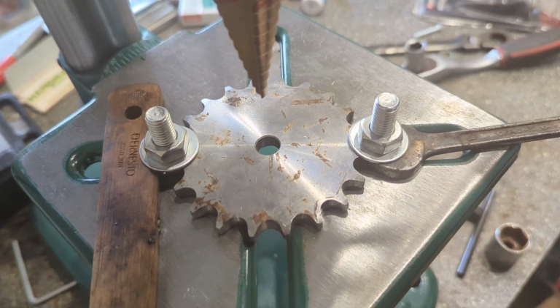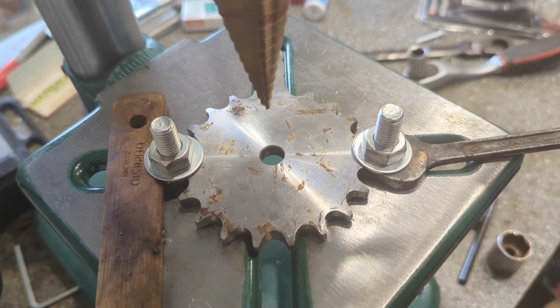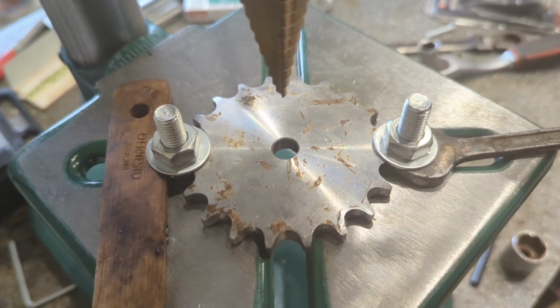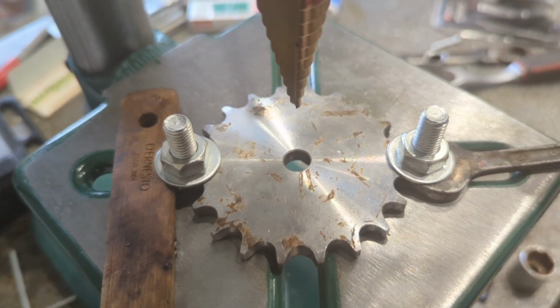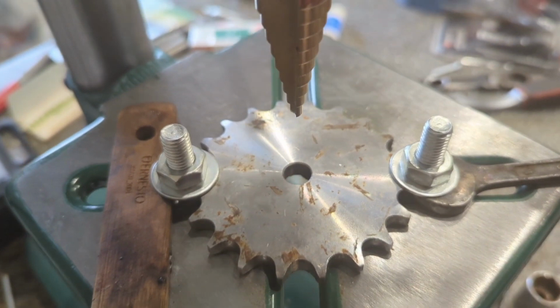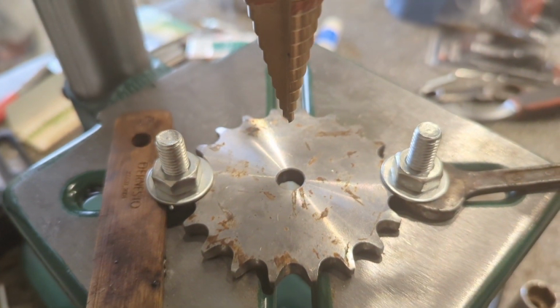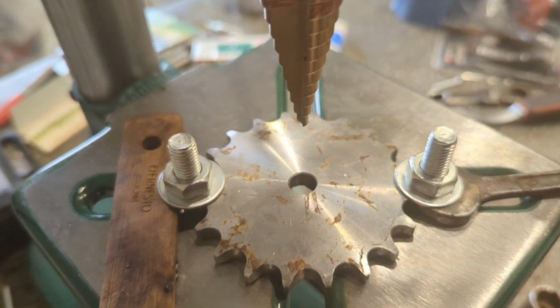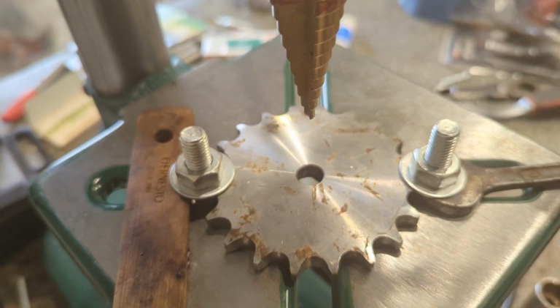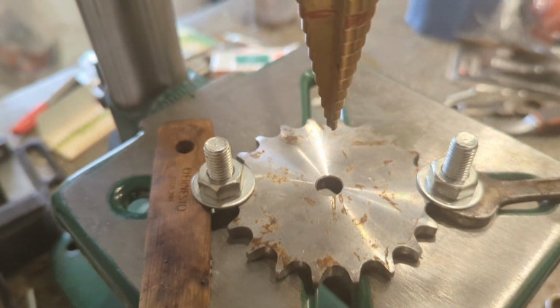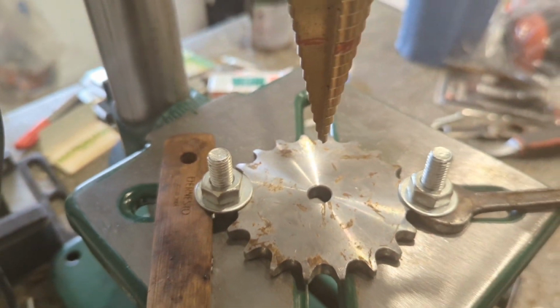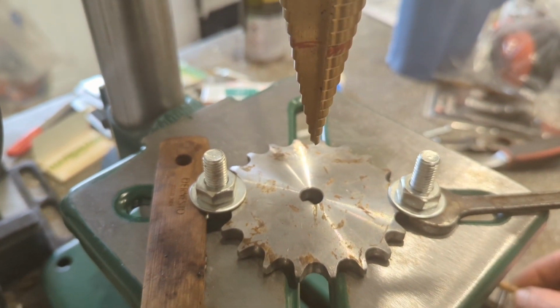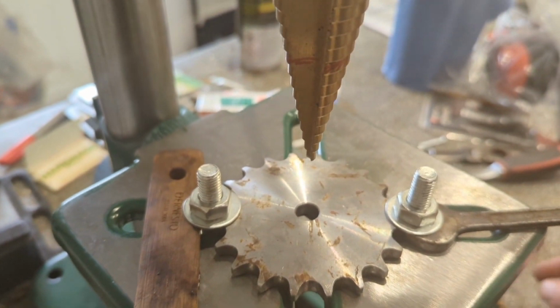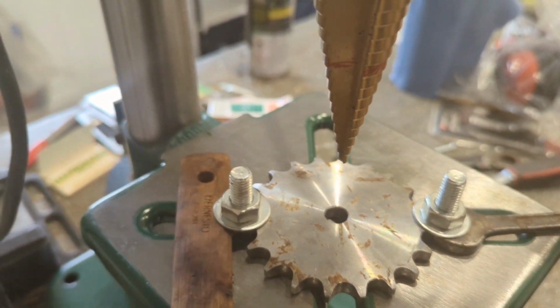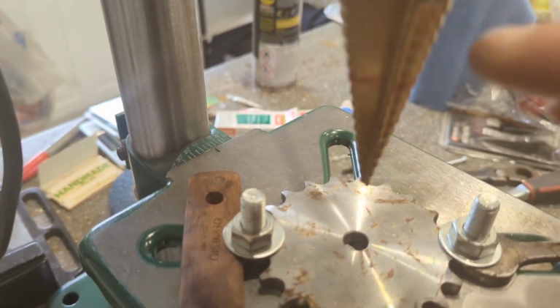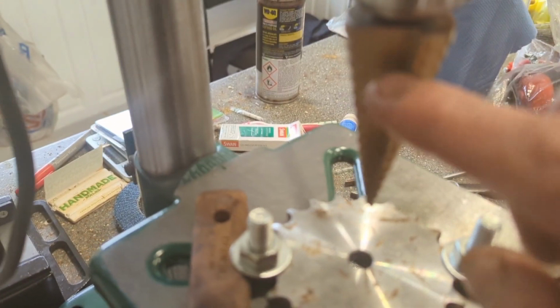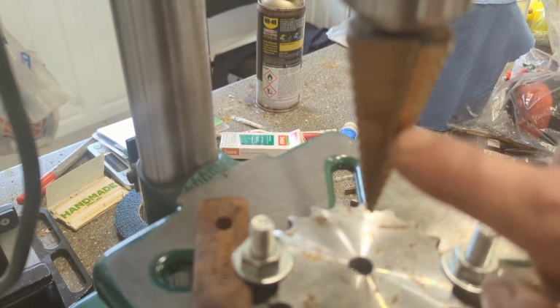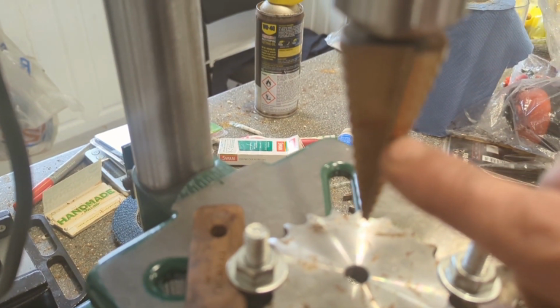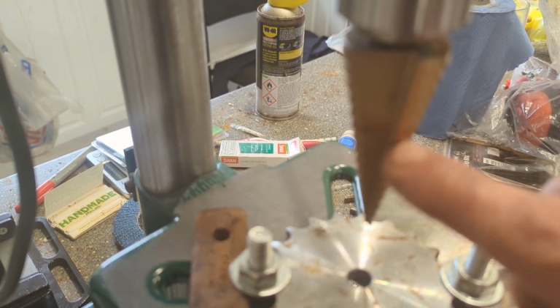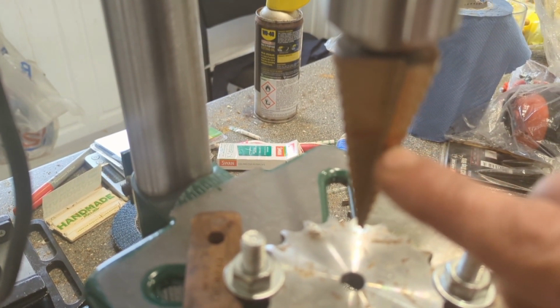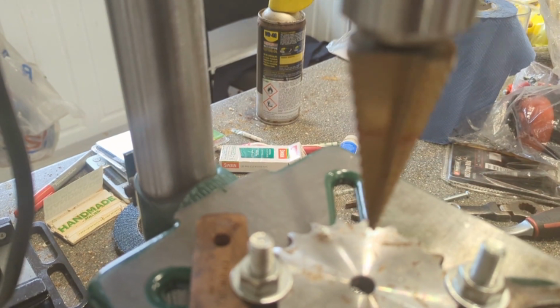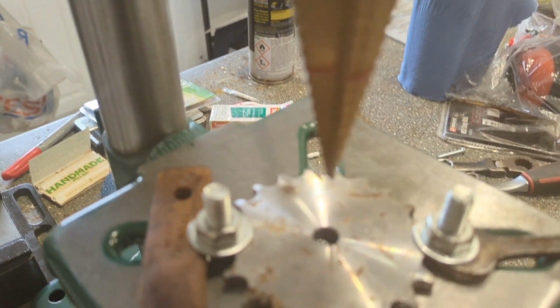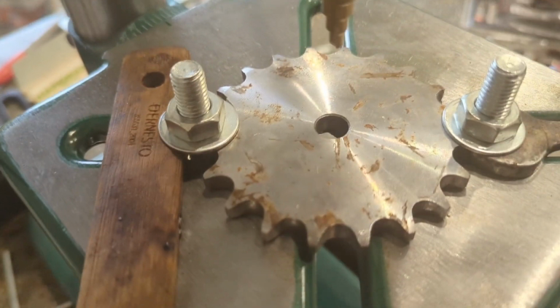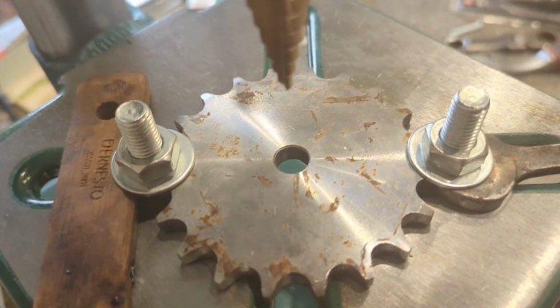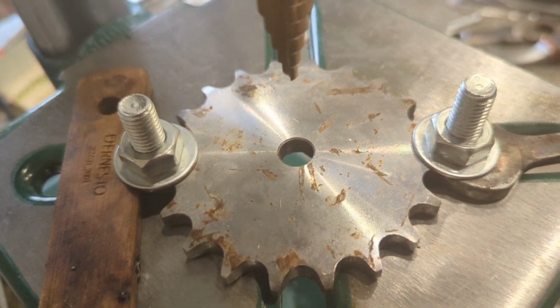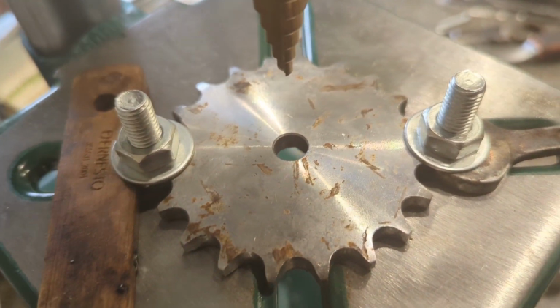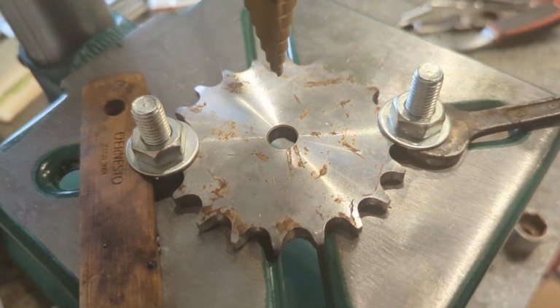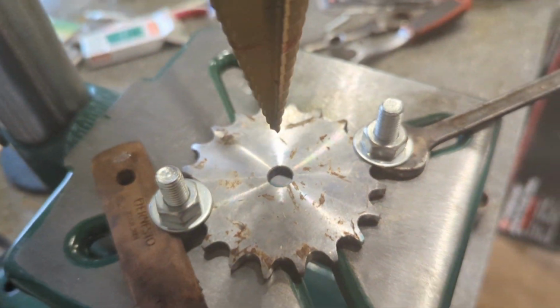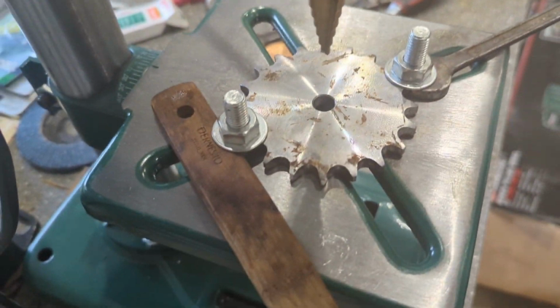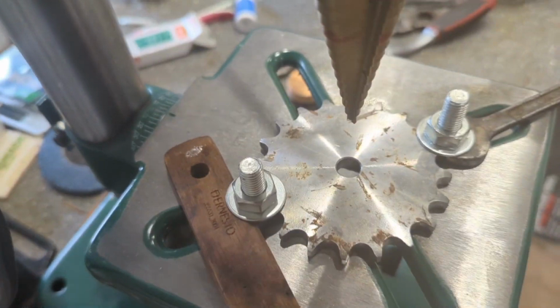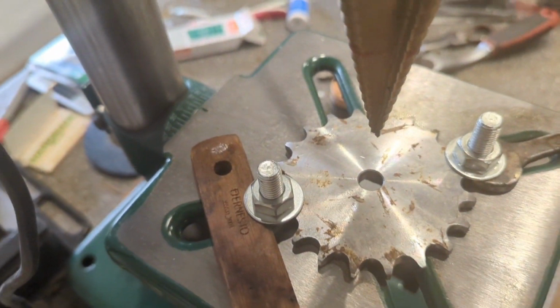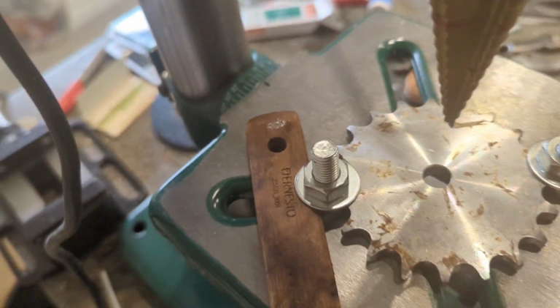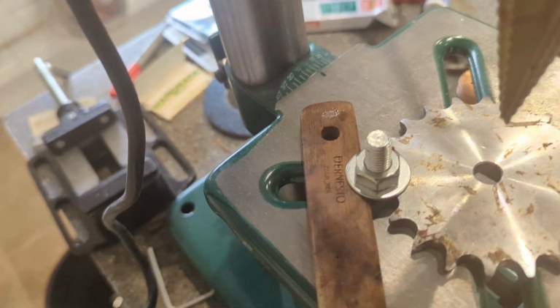Yo, what's up YouTube! So we're going to try and drill this thing. We've got a little Parkside step drill bit - we've marked it up here on the 22 because we don't want to go any more than 20. That's got an 8mm hole there and we're going to squirt some of this on it.